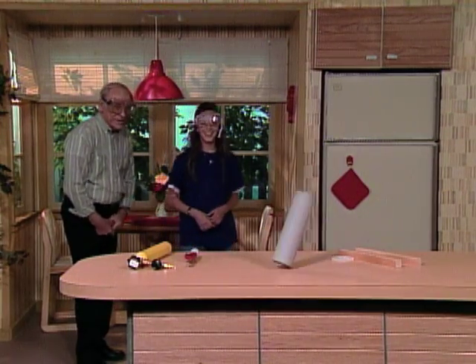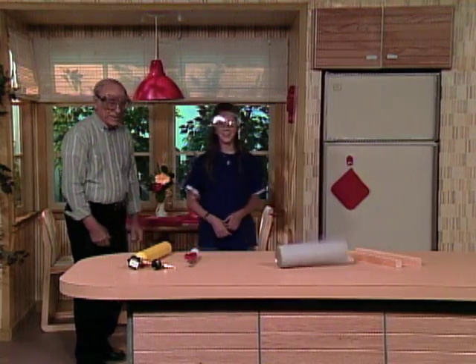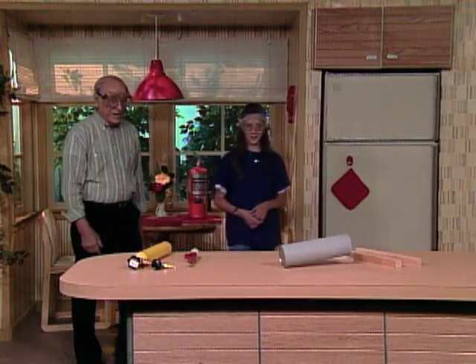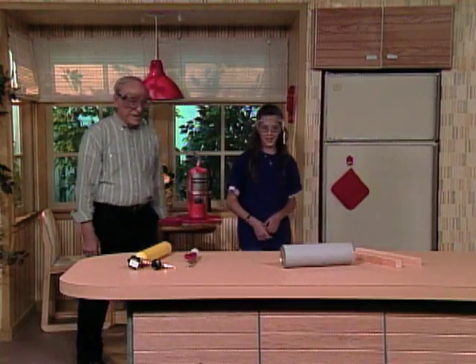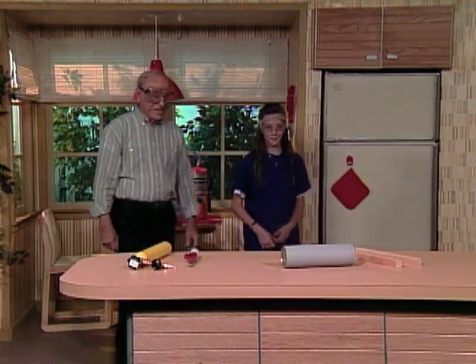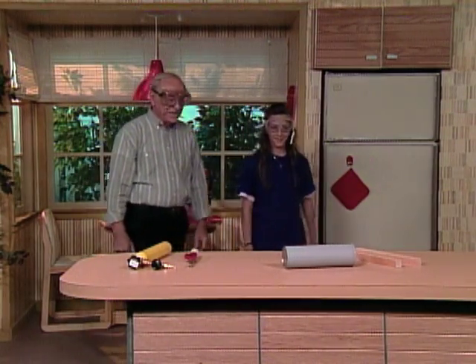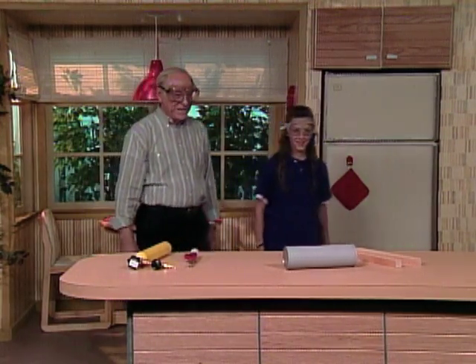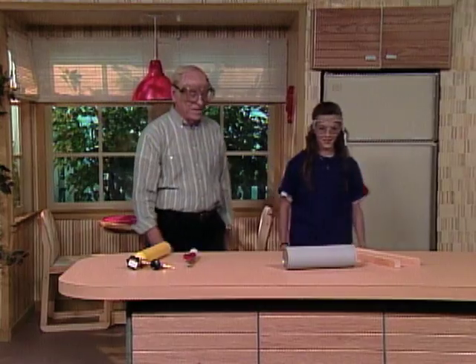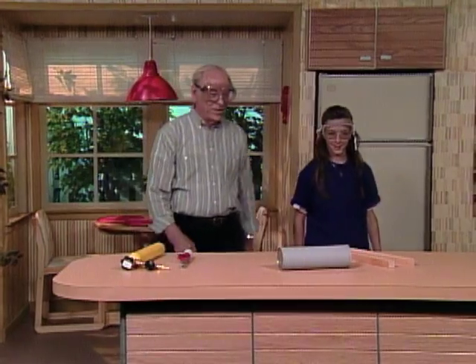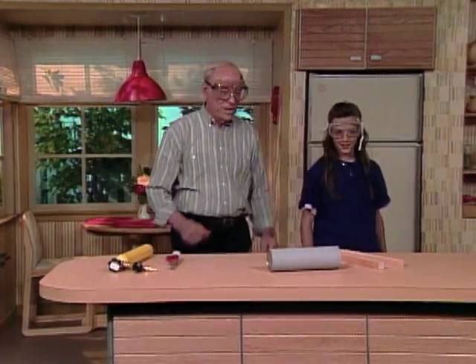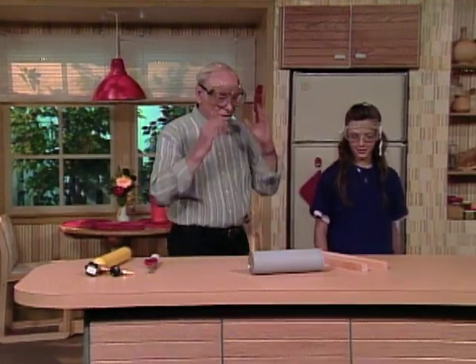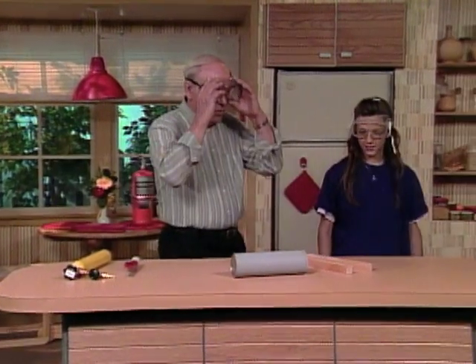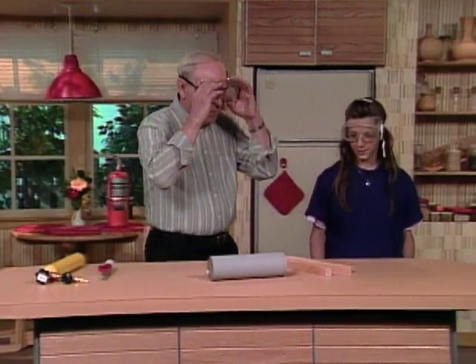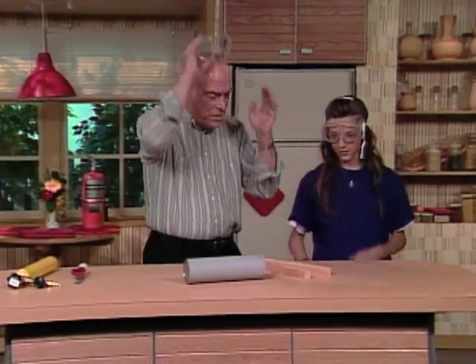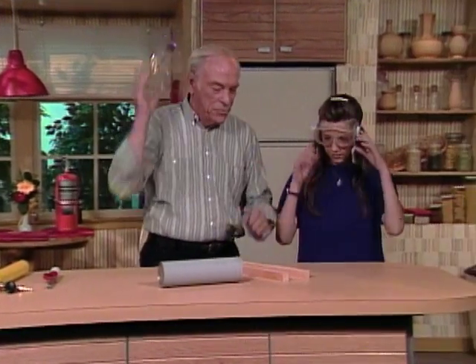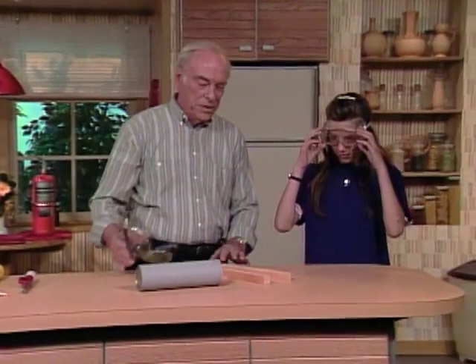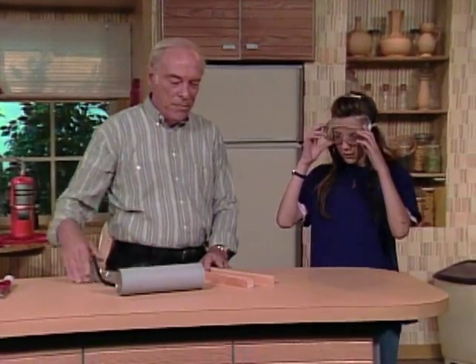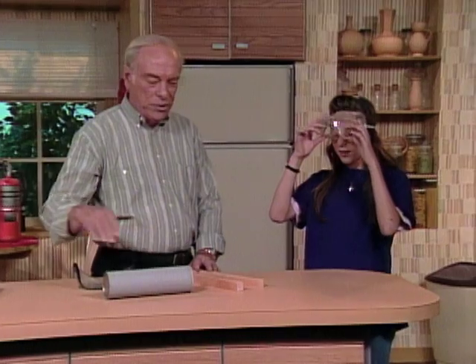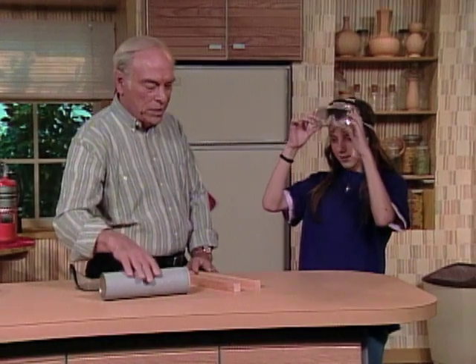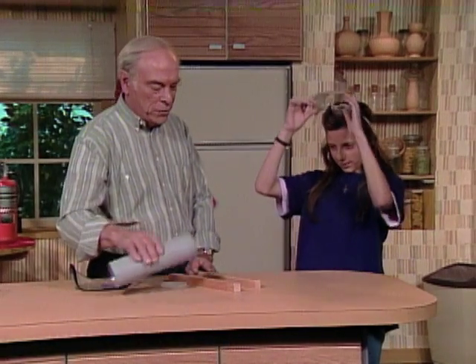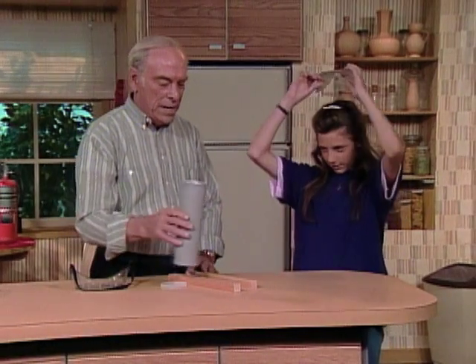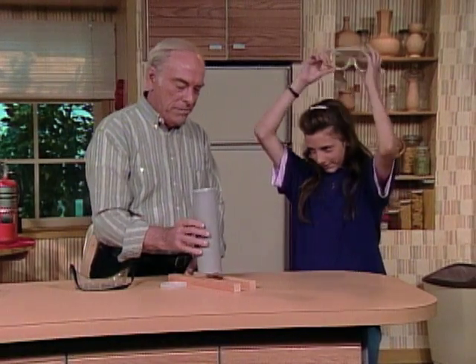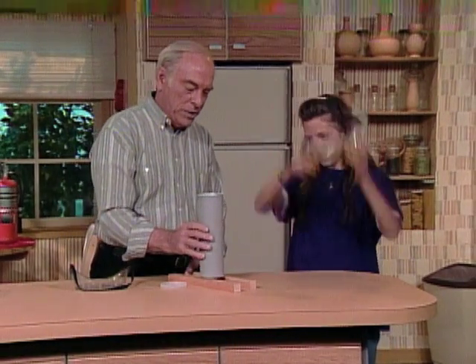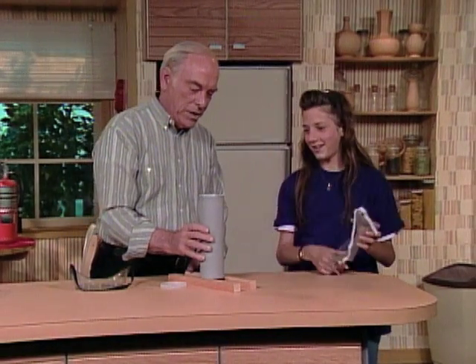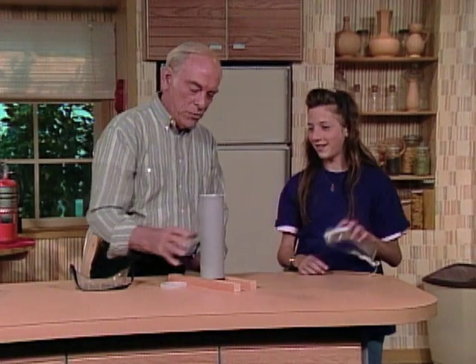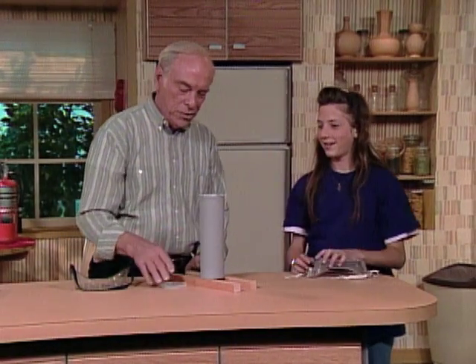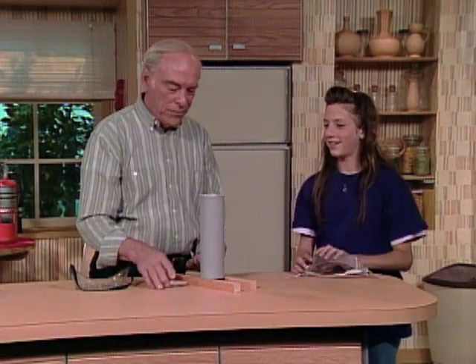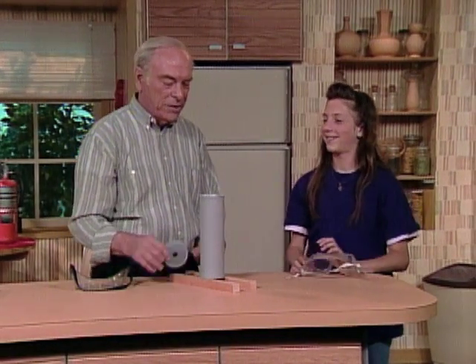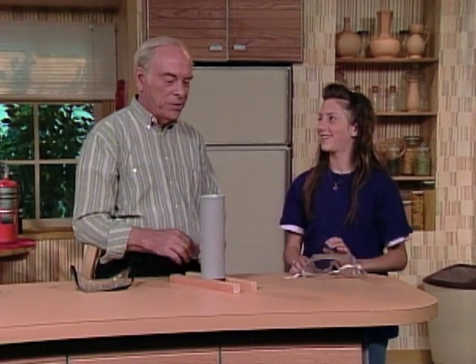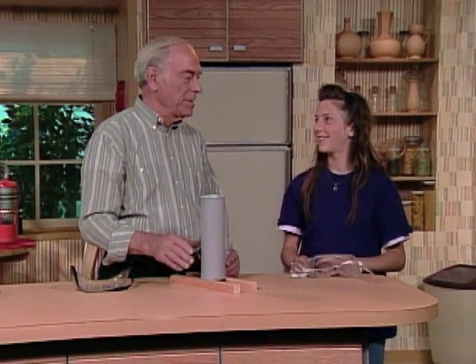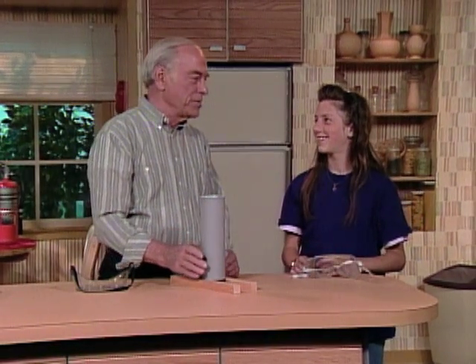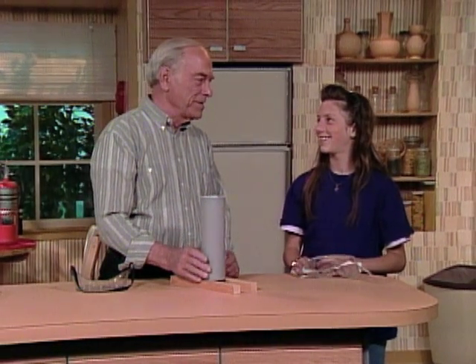I saw a little flame that time. Okay, so it's a very dangerous experiment which you will not try, but which I think you will enjoy very much when your science teacher does it.